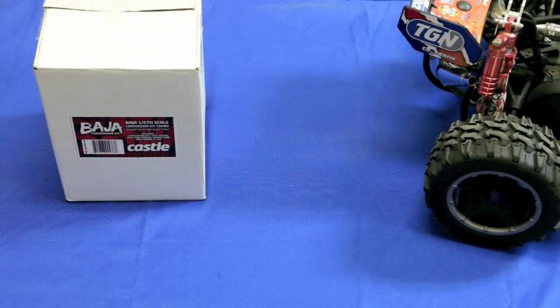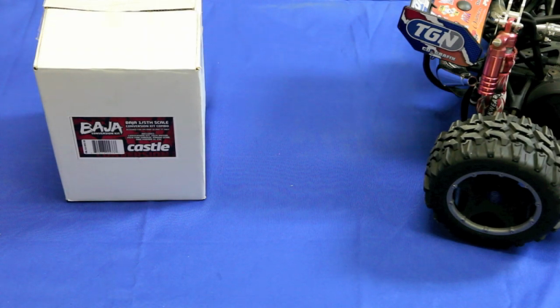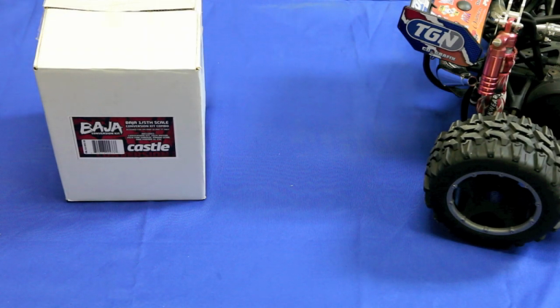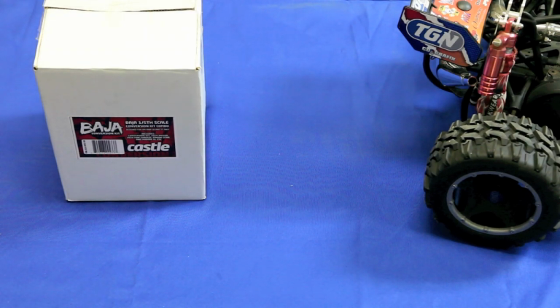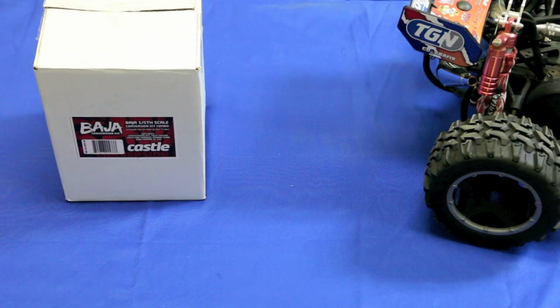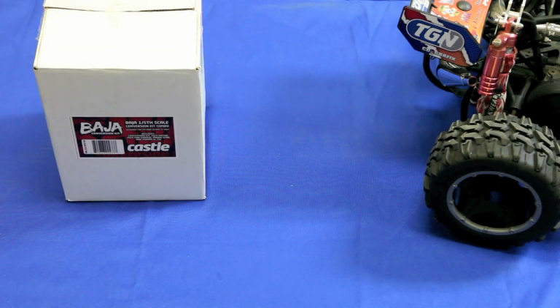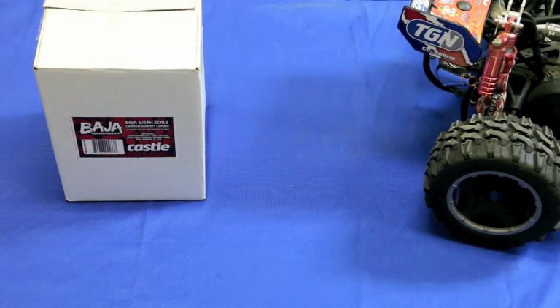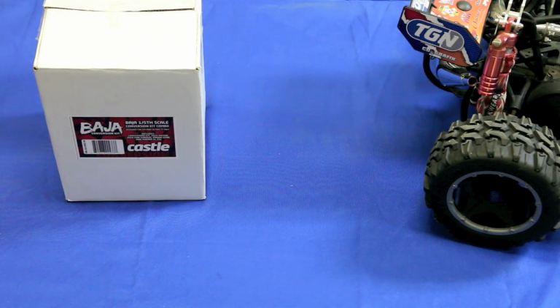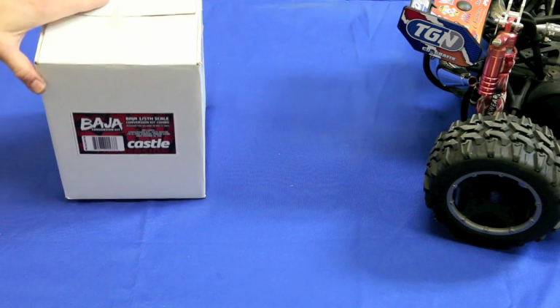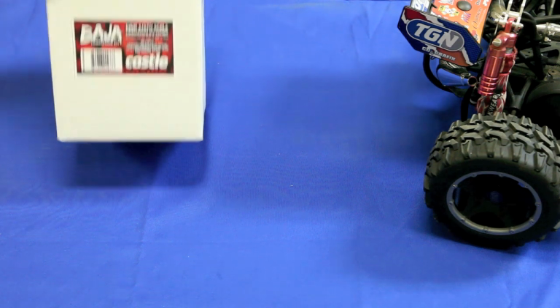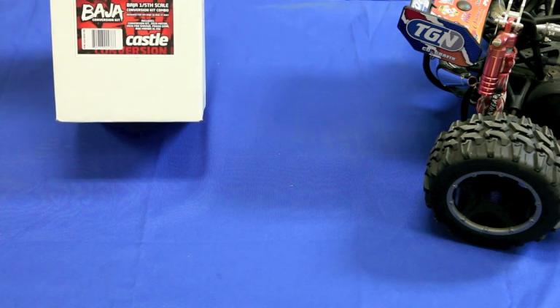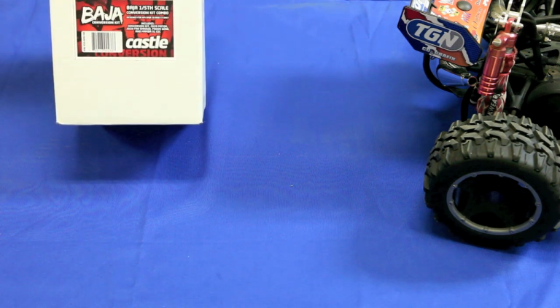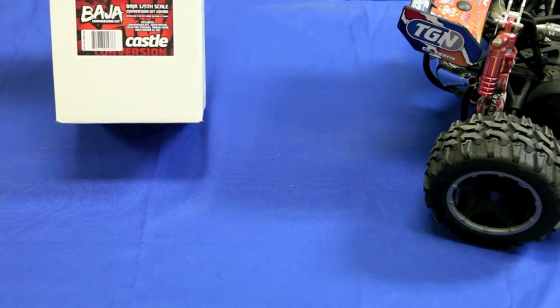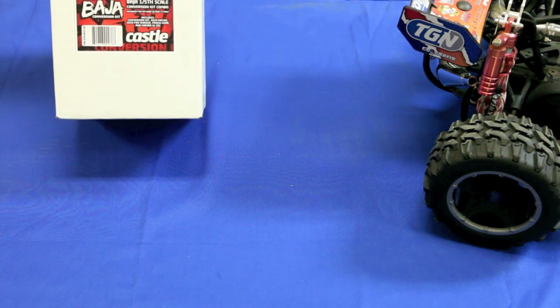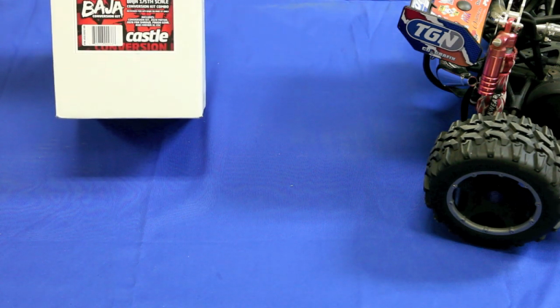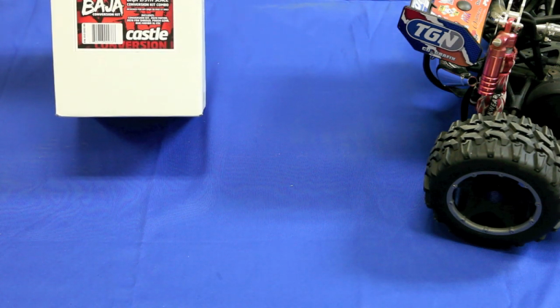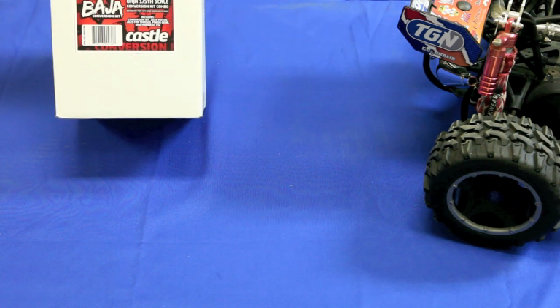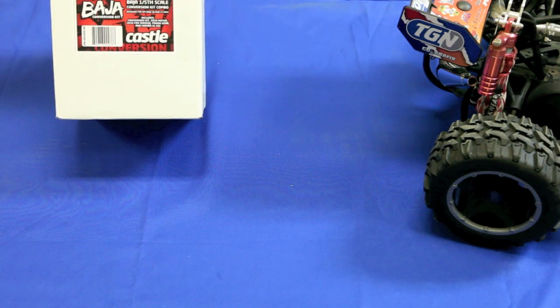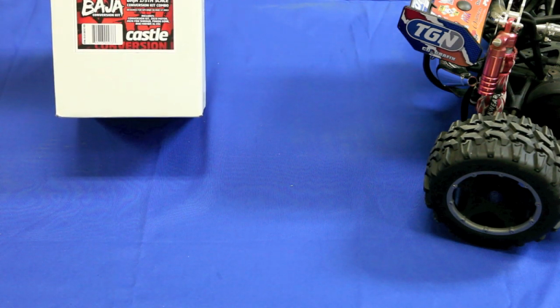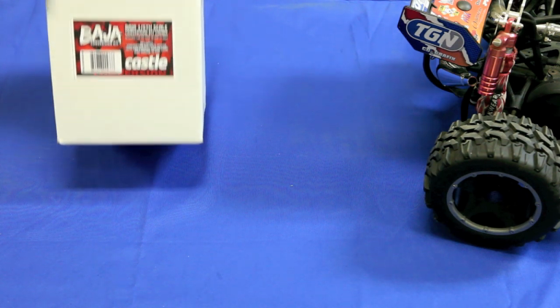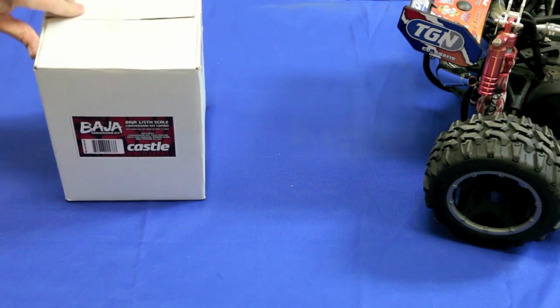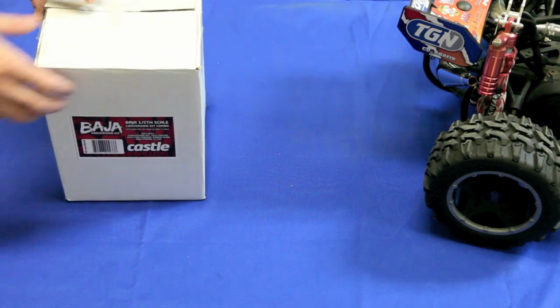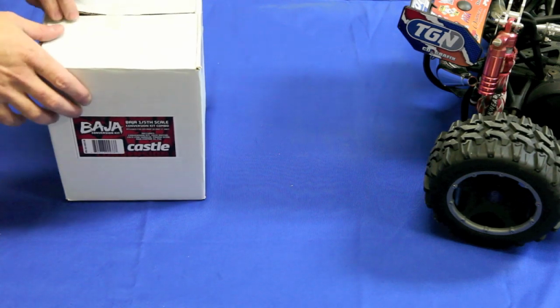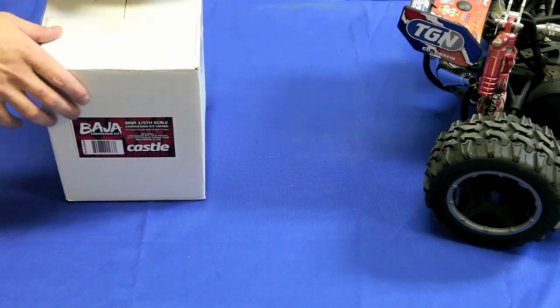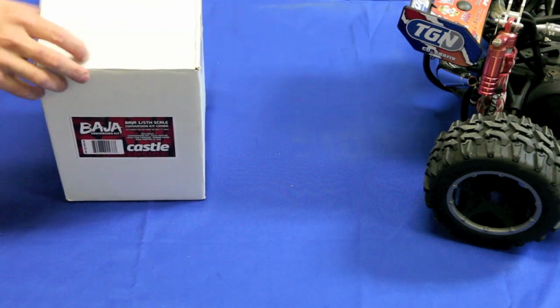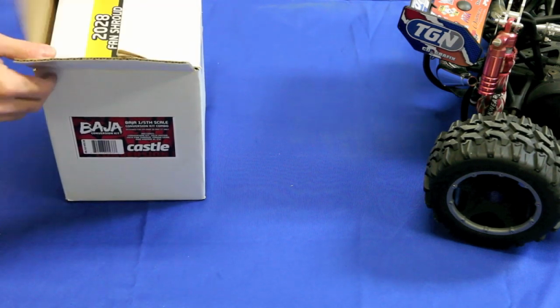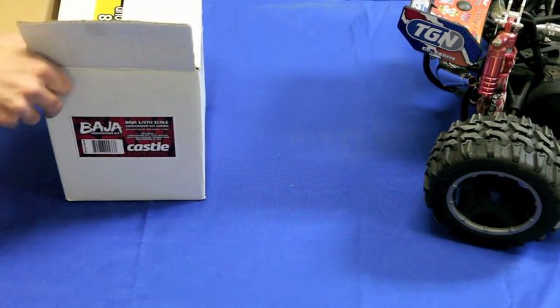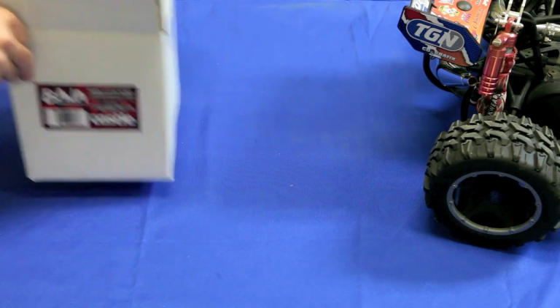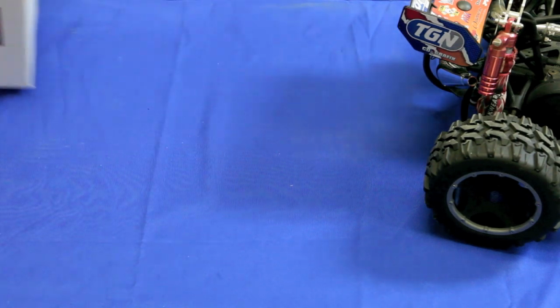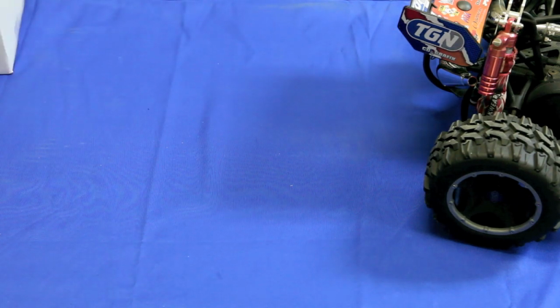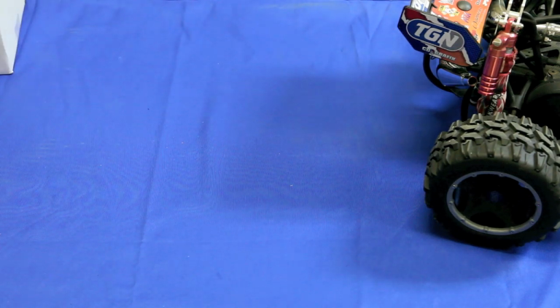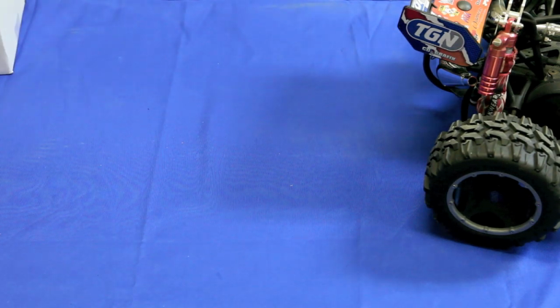Hello, this is Mark Hall with largescalenews.com. Today we're going to unbox the Castle Creations Baja brushless kit. We've been waiting for a brushless kit for a long time now, and the geniuses over at Castle finally brought us one.